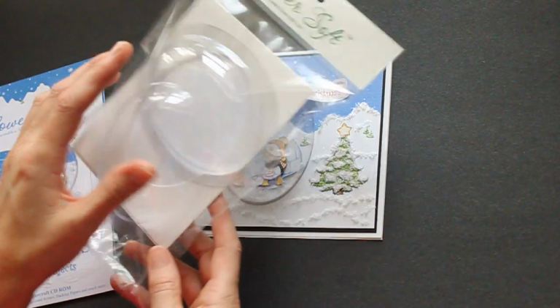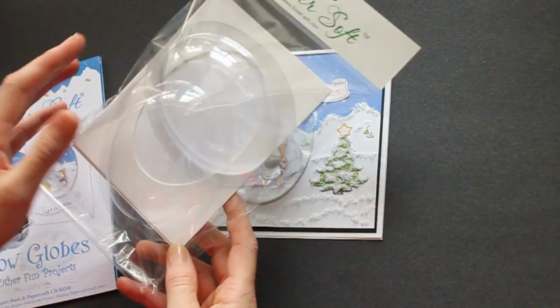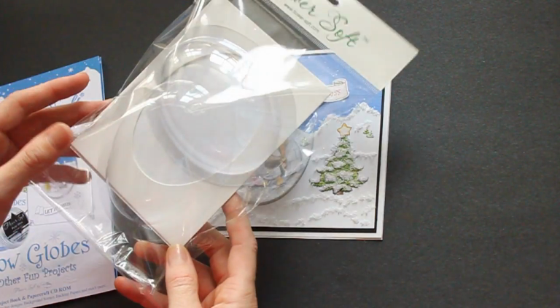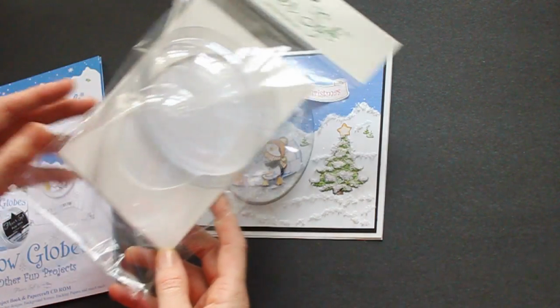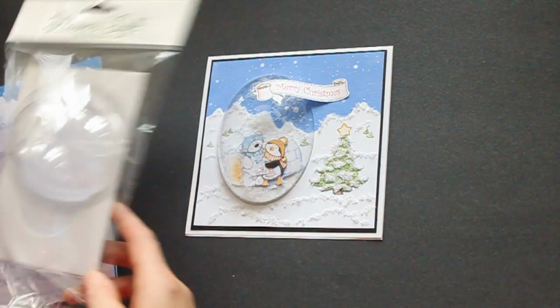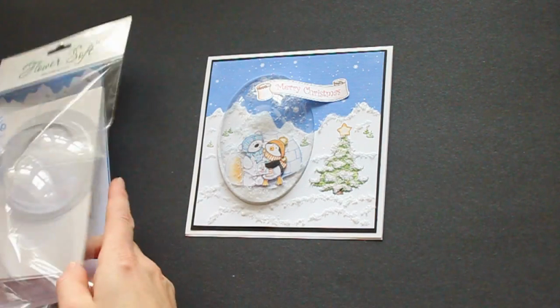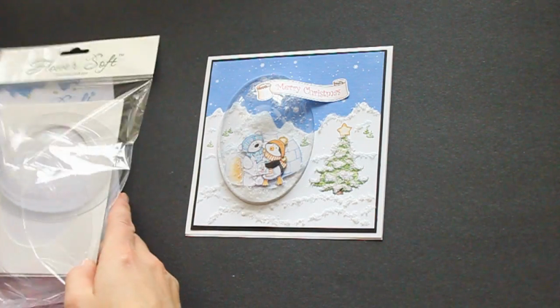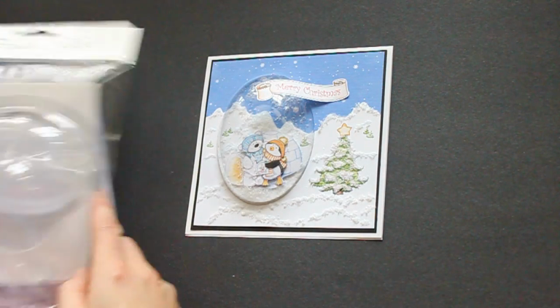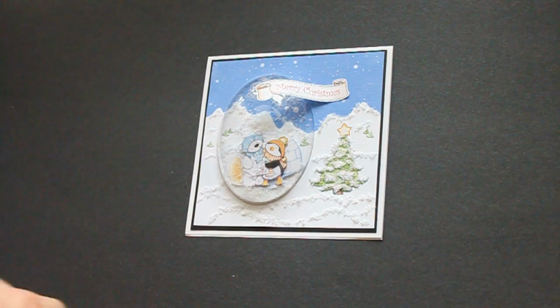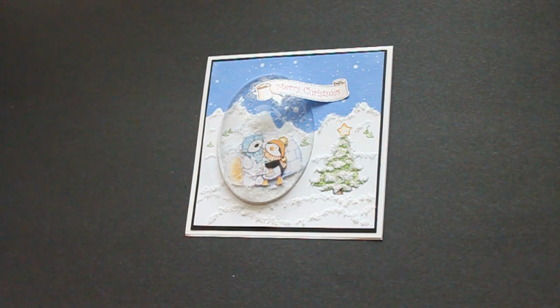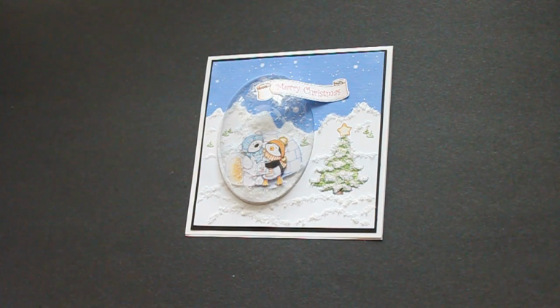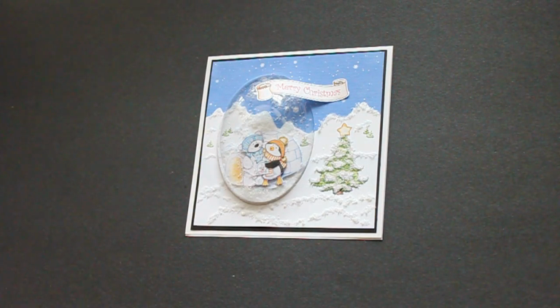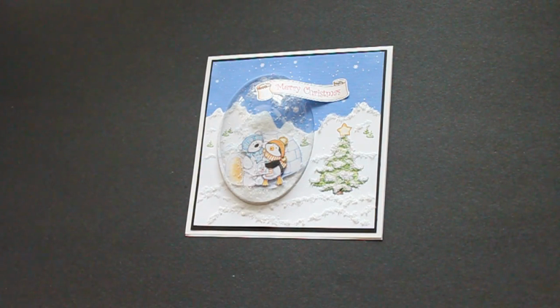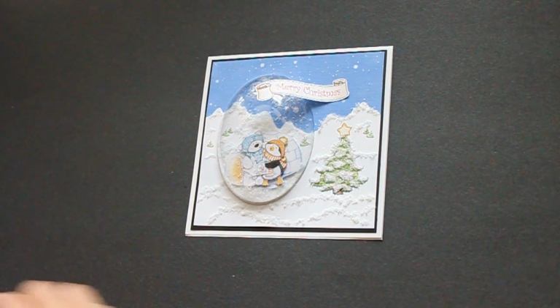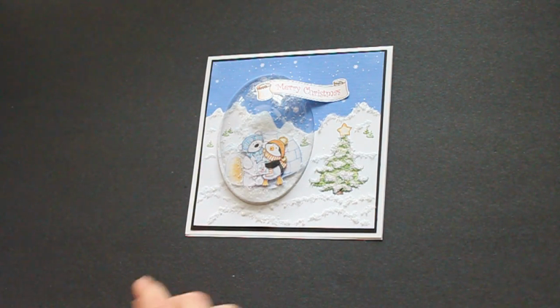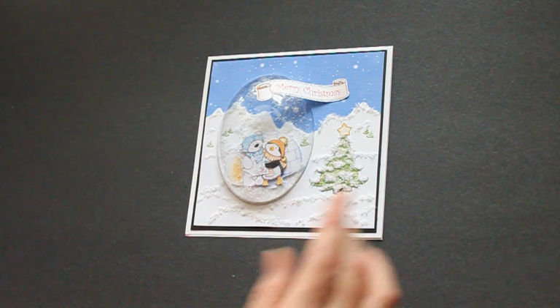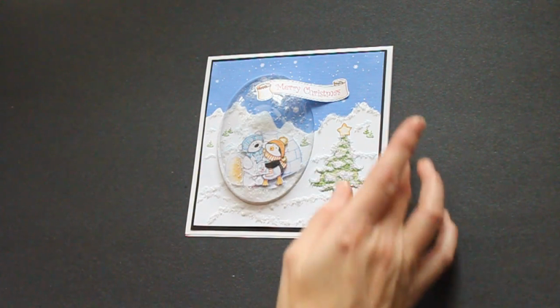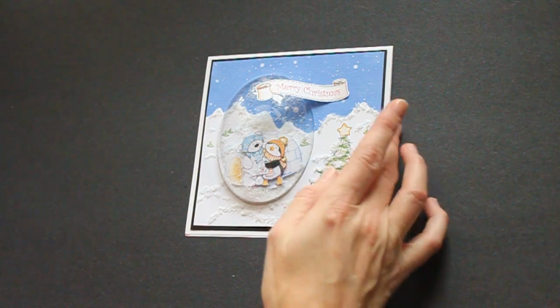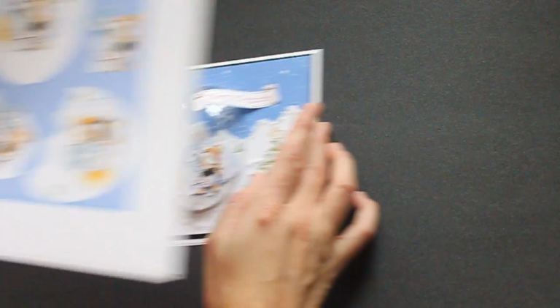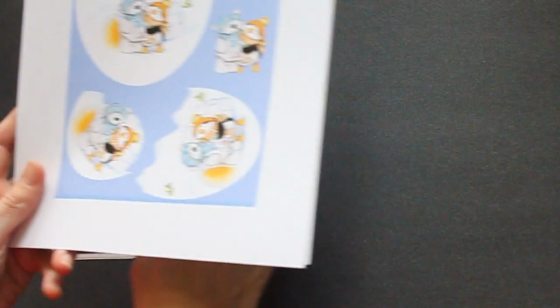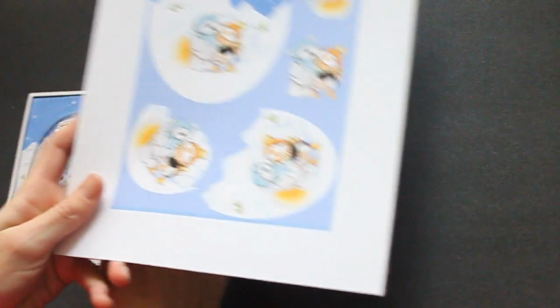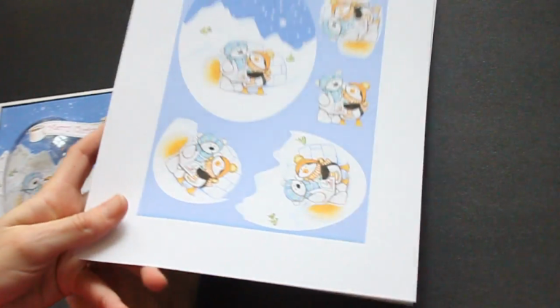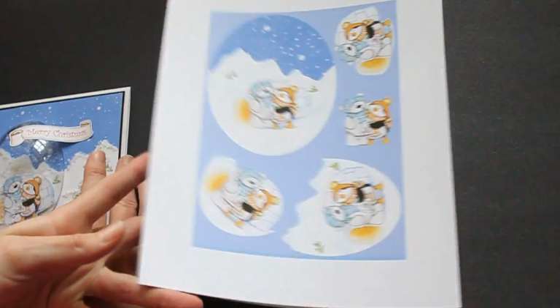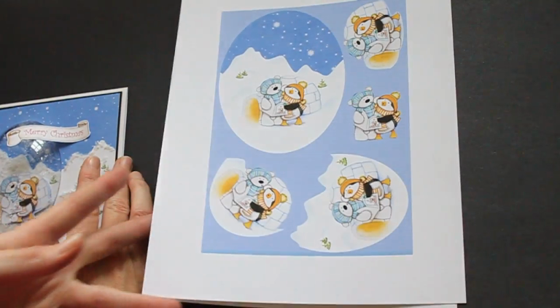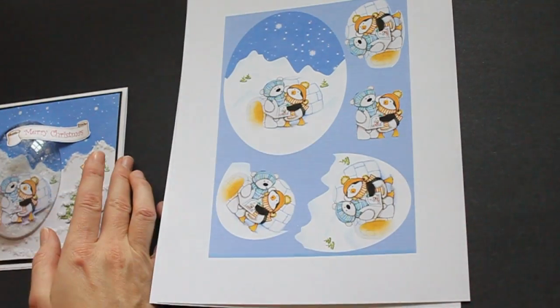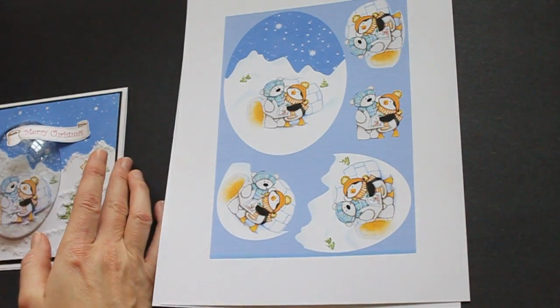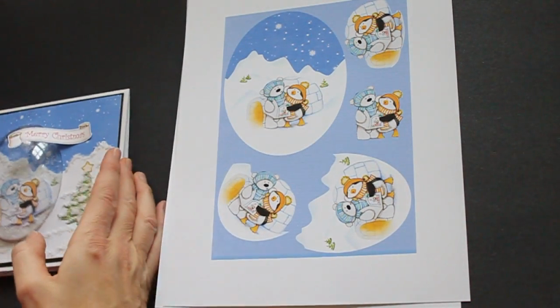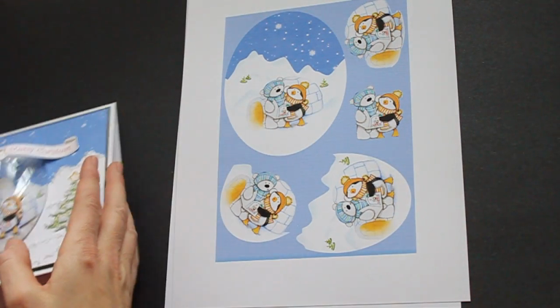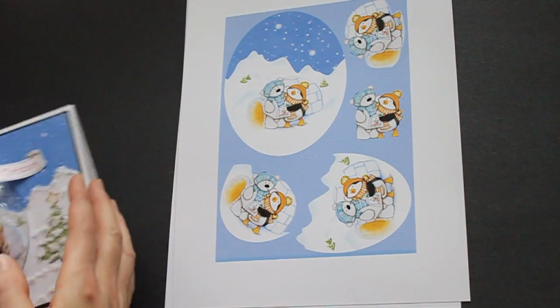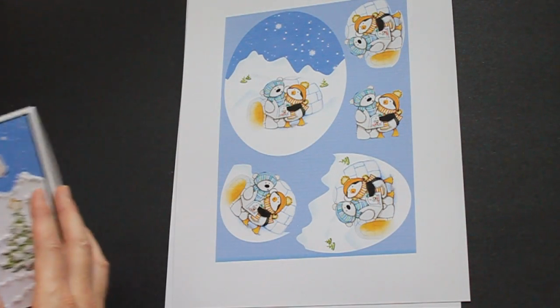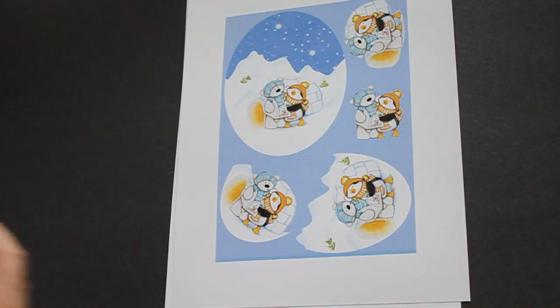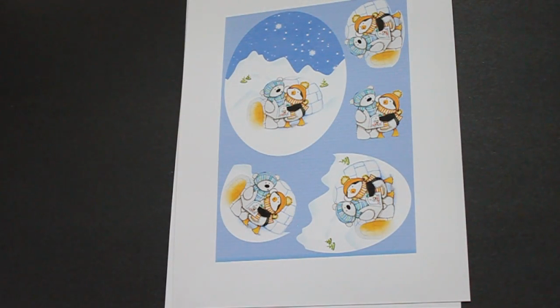They come five in a package. First of all, you'll have to print out your images. There are quite a few to choose from.